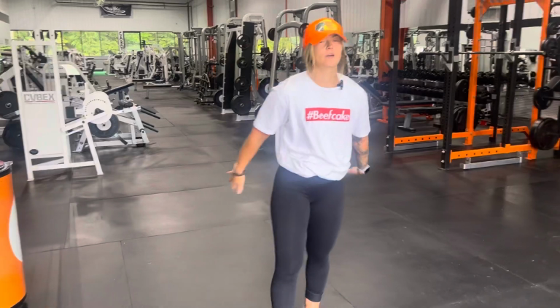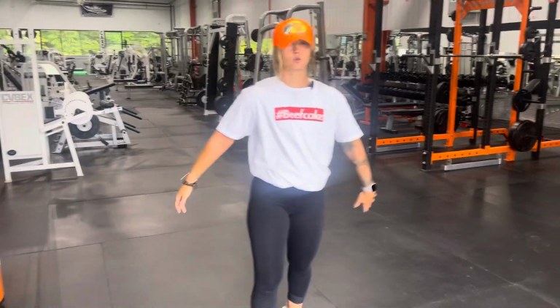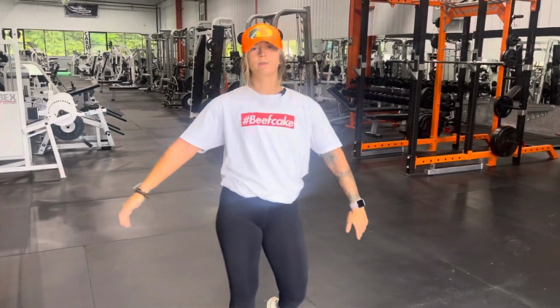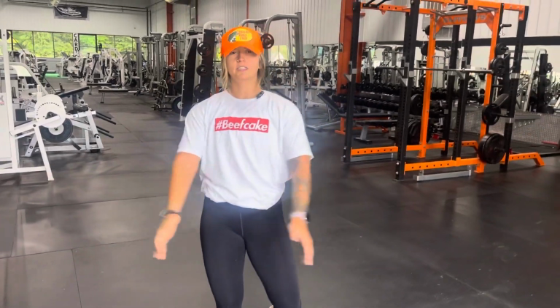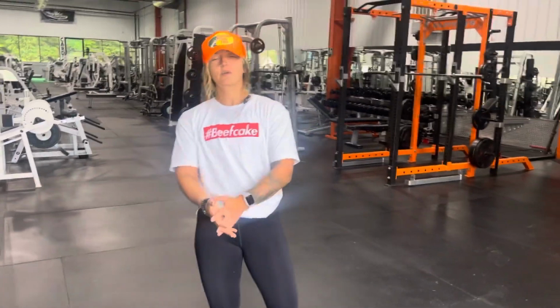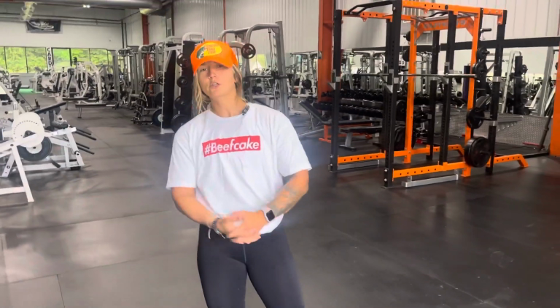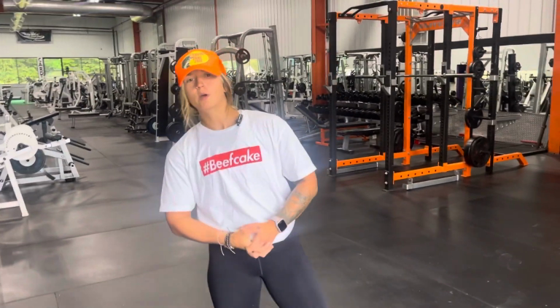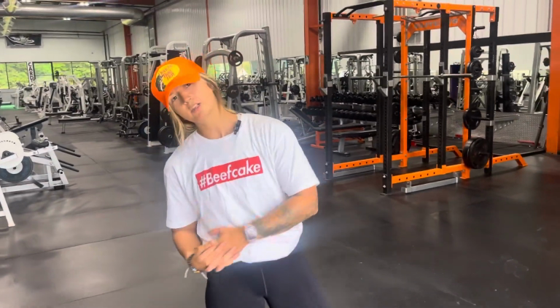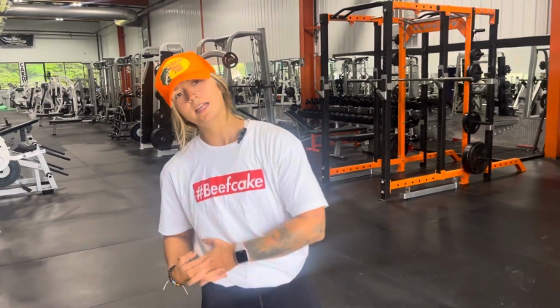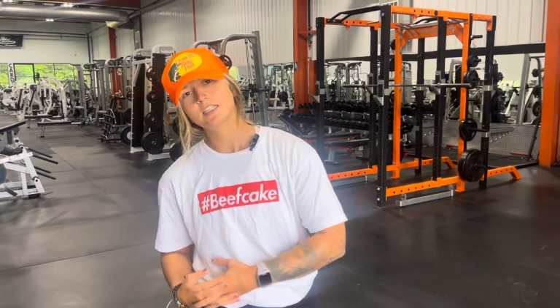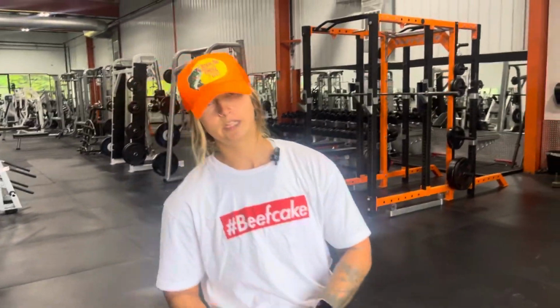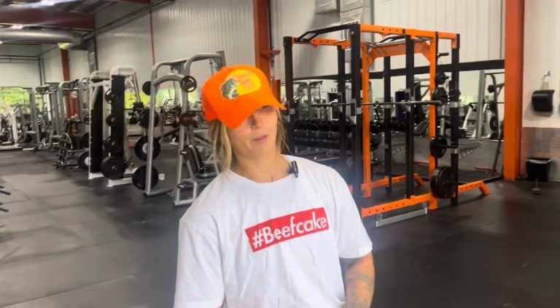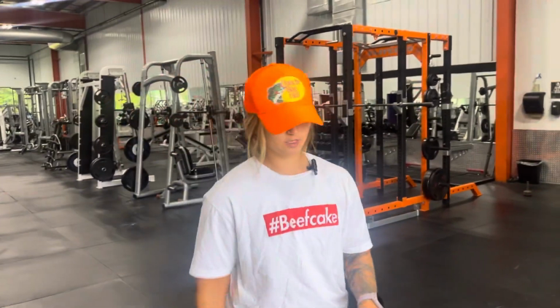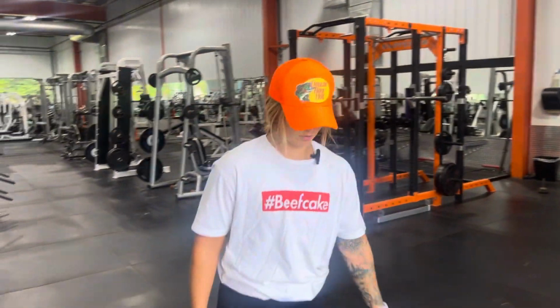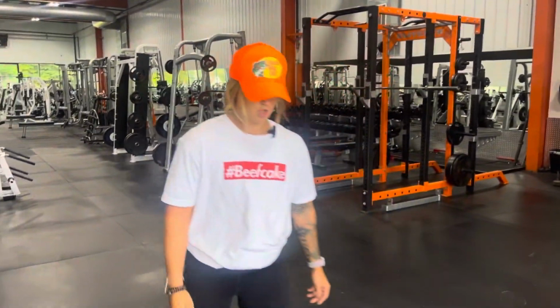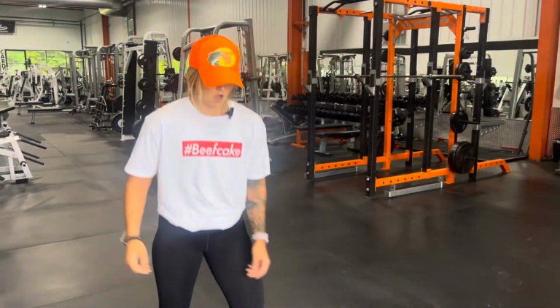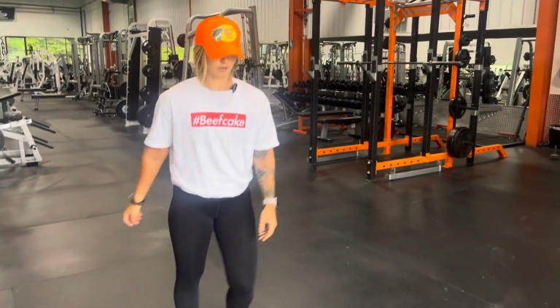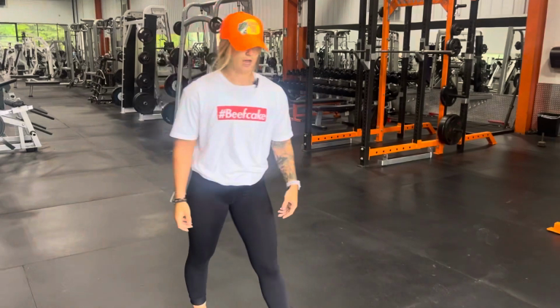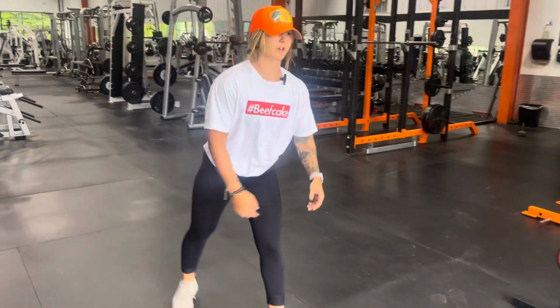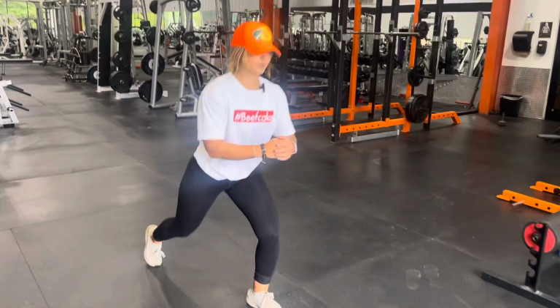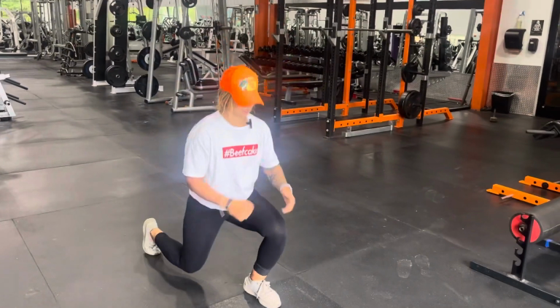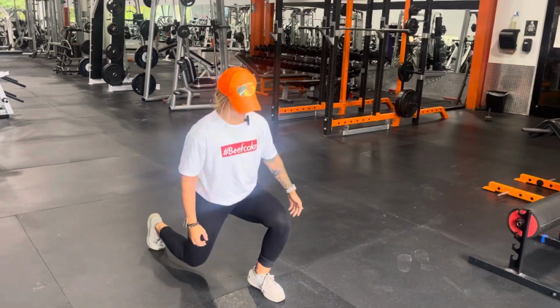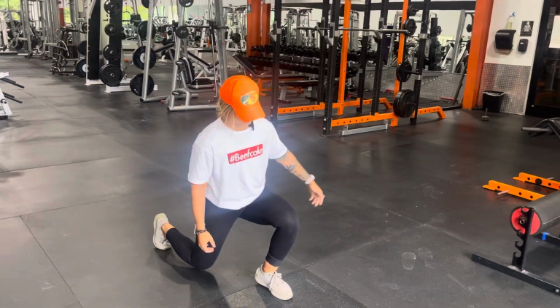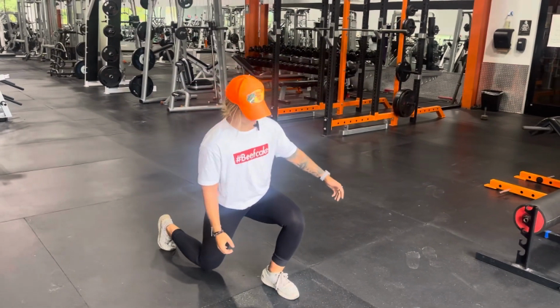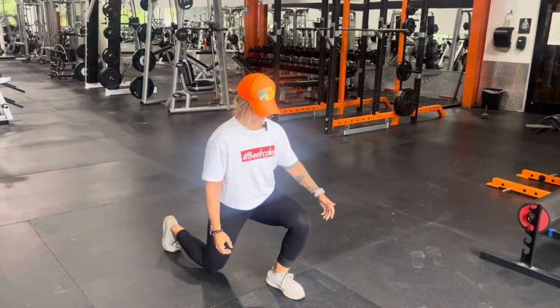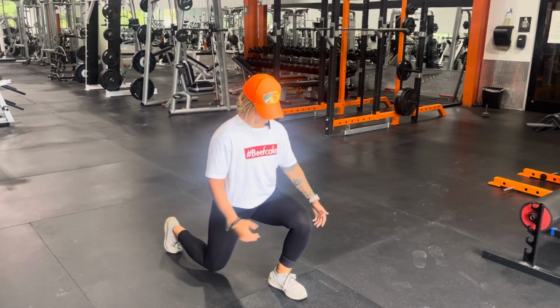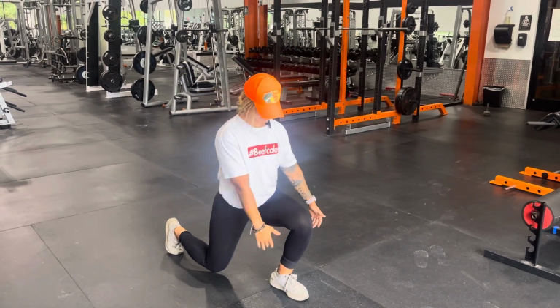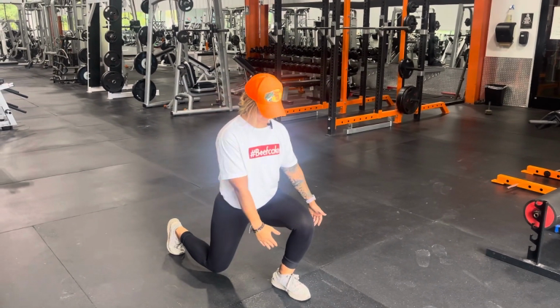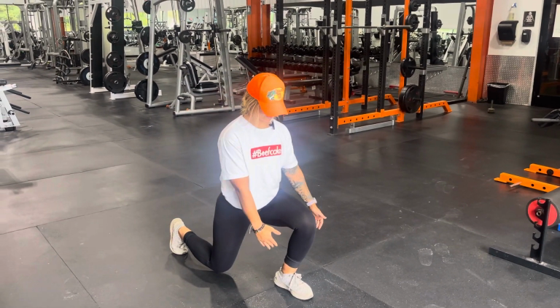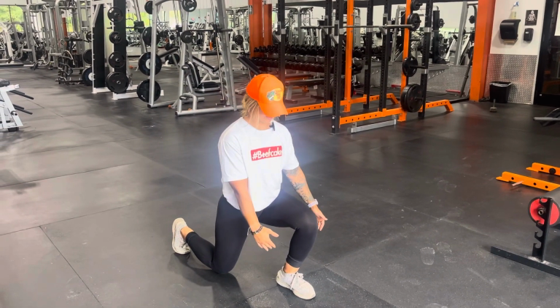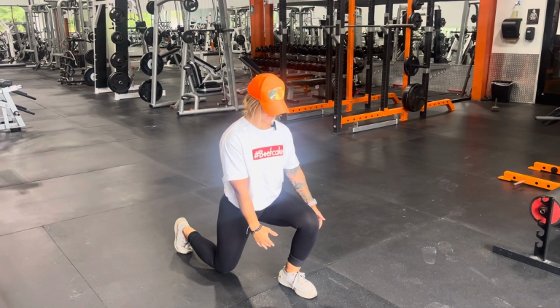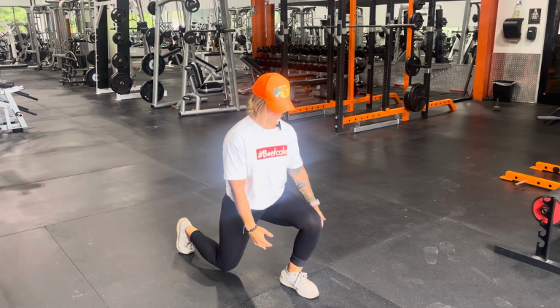Plyometric warm-up for today. We're going to do some alternating split jumps. At the bottom of our lunge position, knee is touching the ground, front foot is nice and flat.